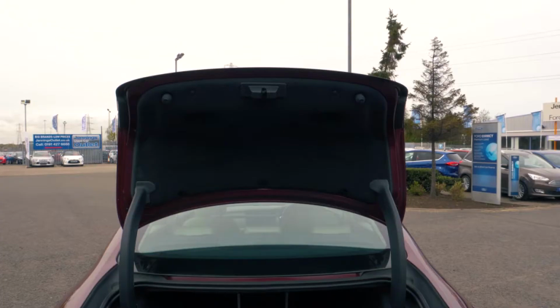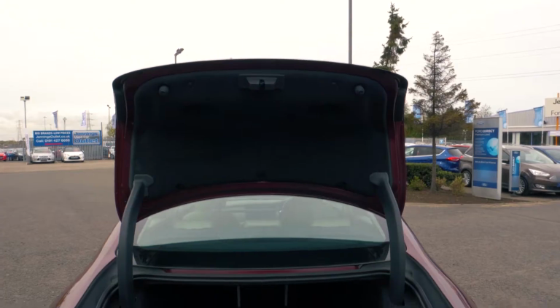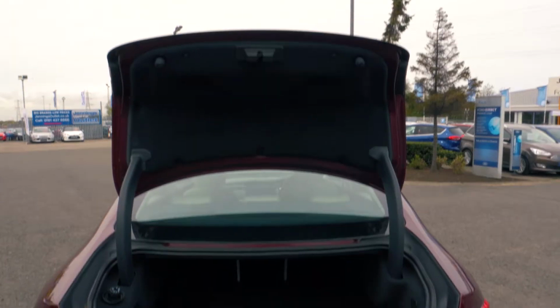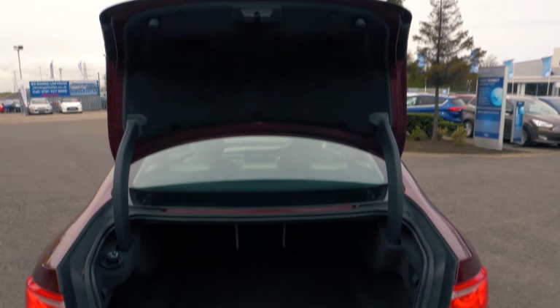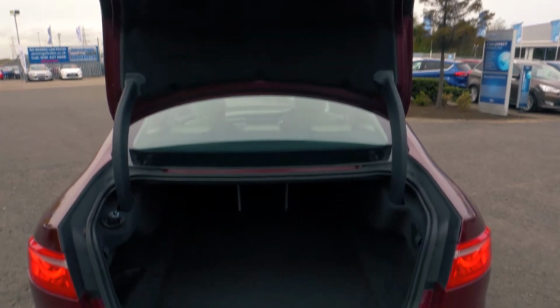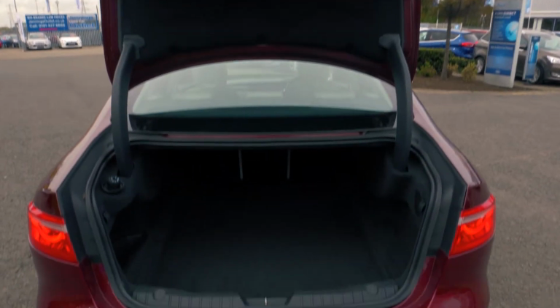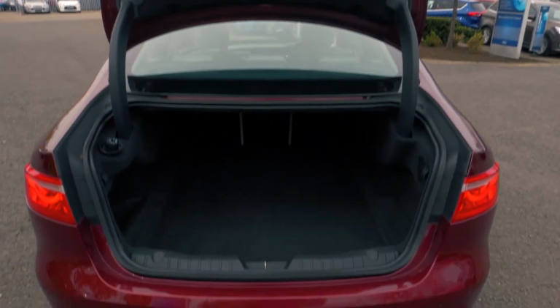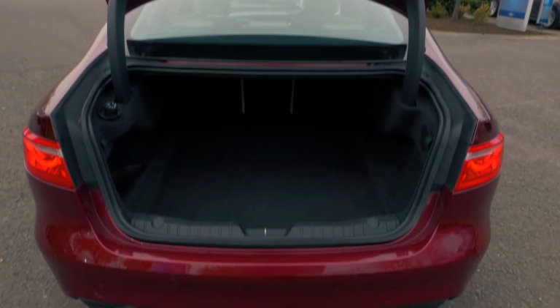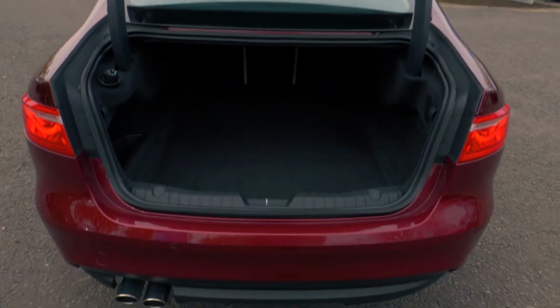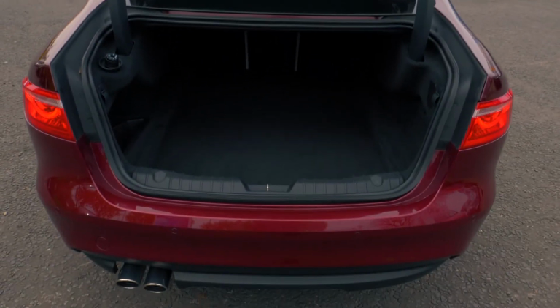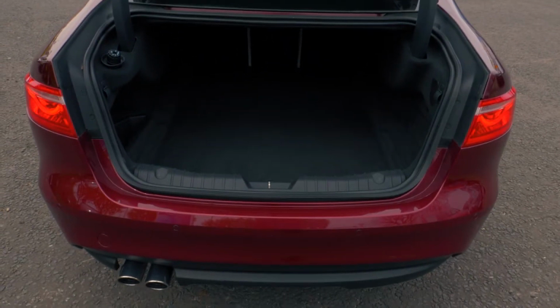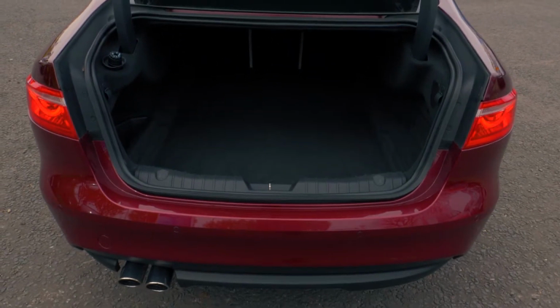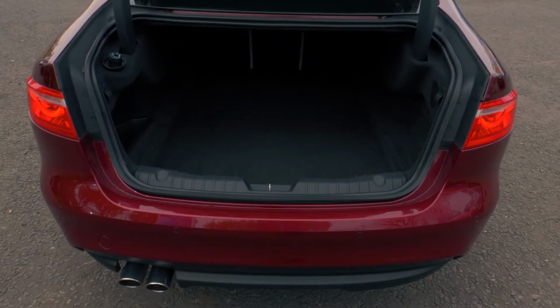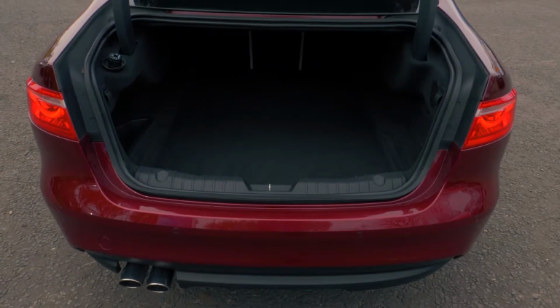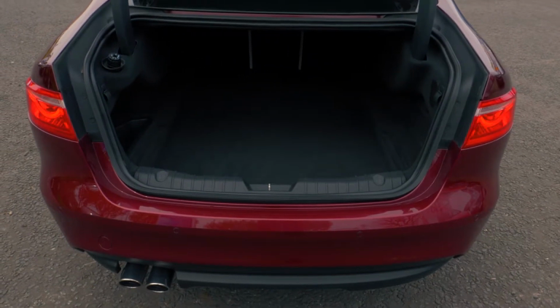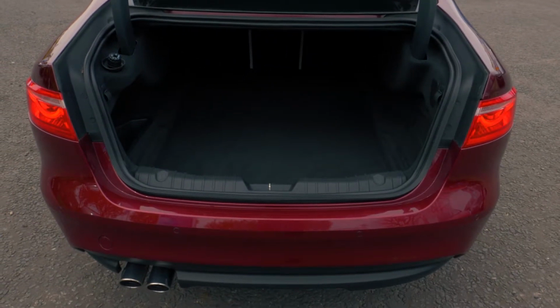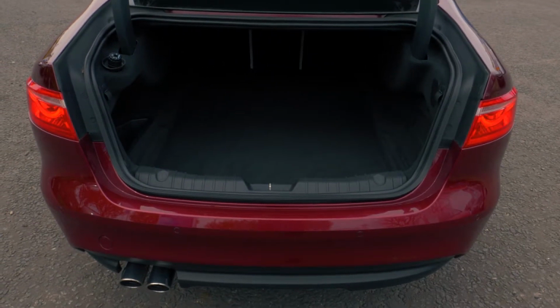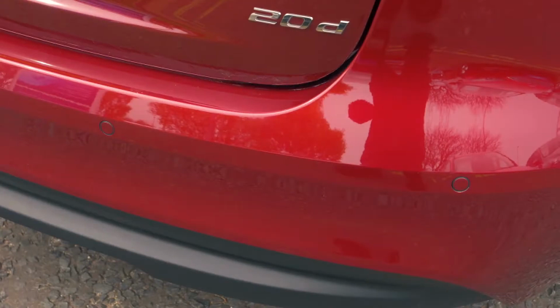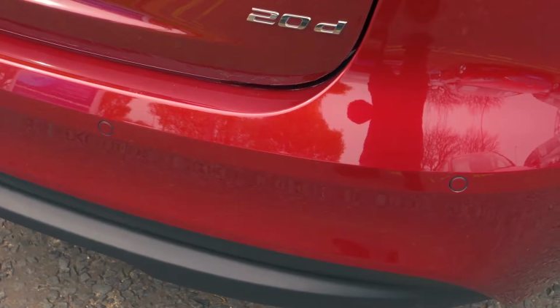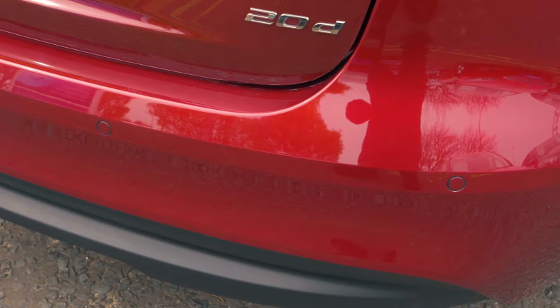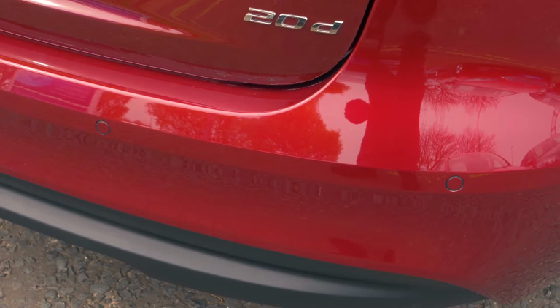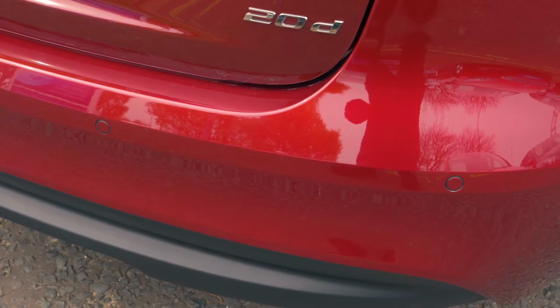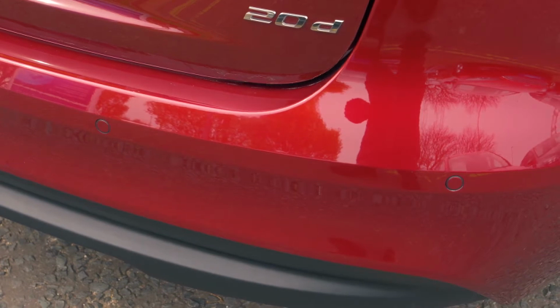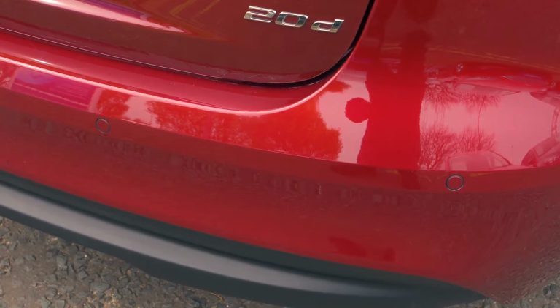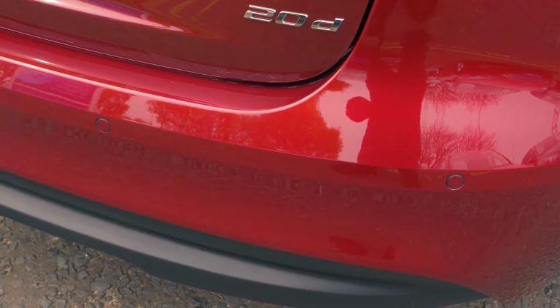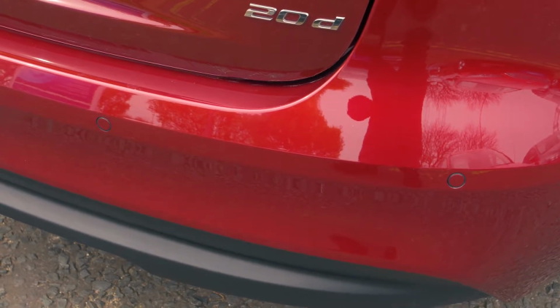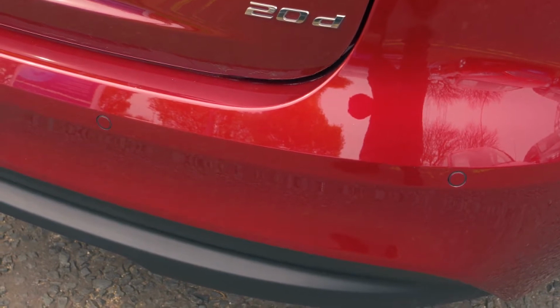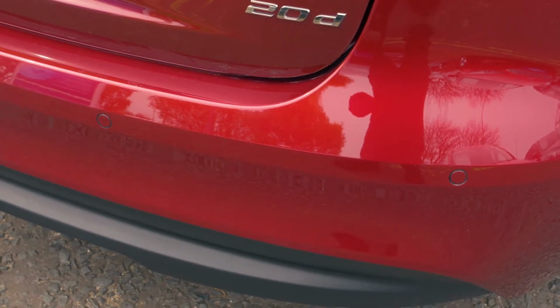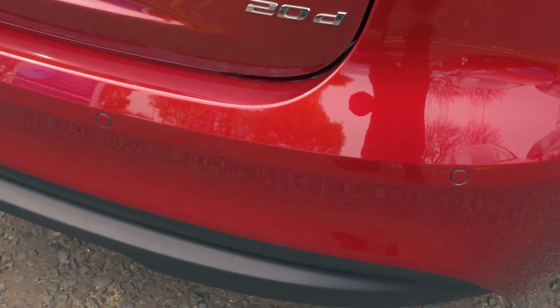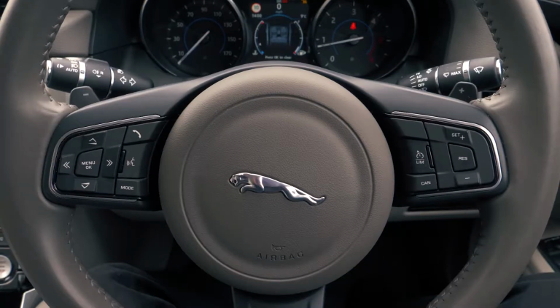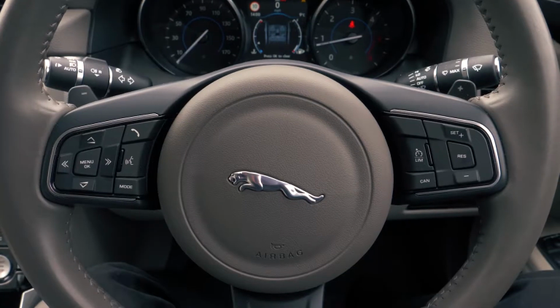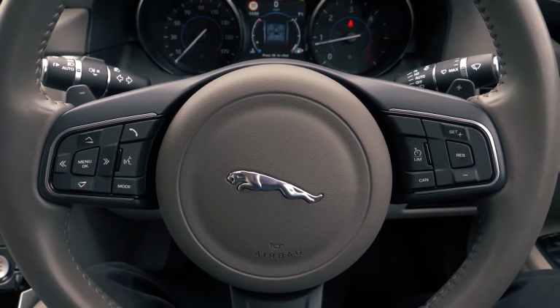There is a nicely sized boot available, enough for most people's needs. It also has rear parking sensors to help you out in tight situations.